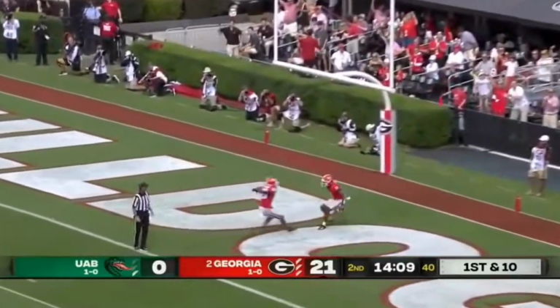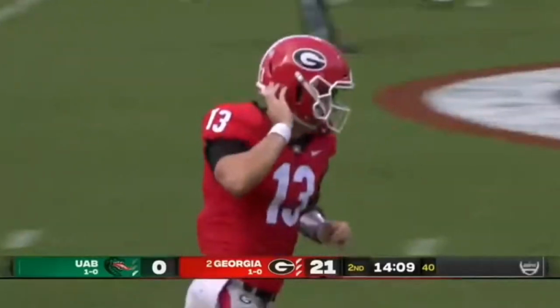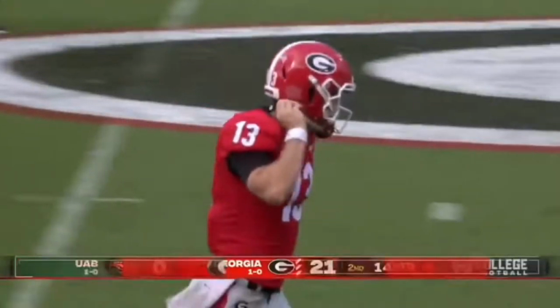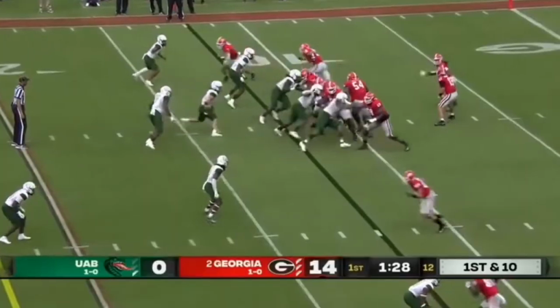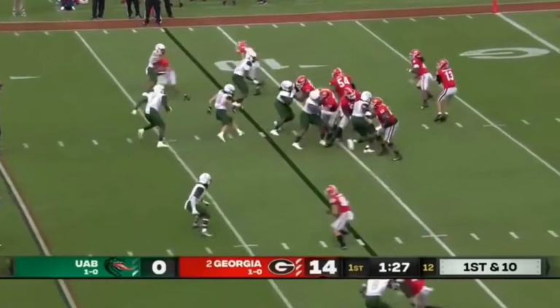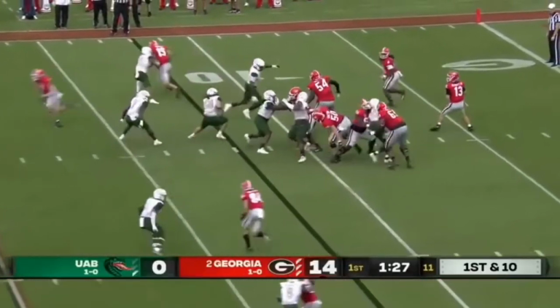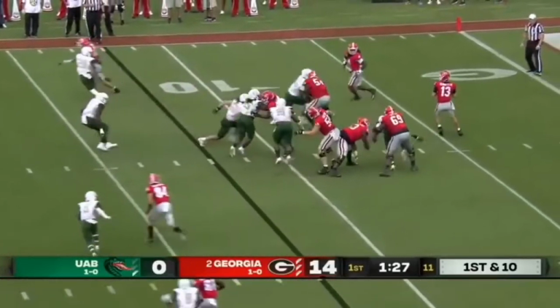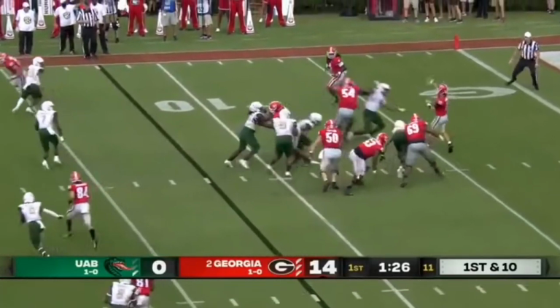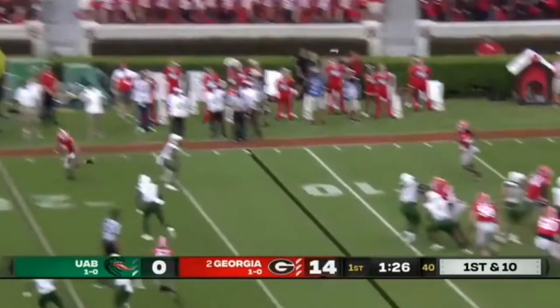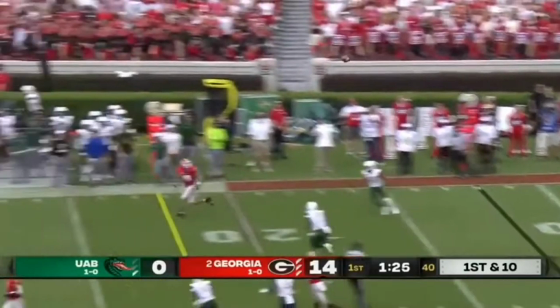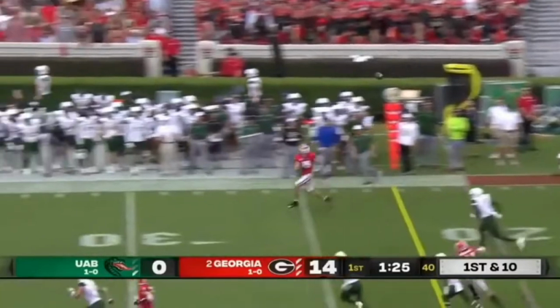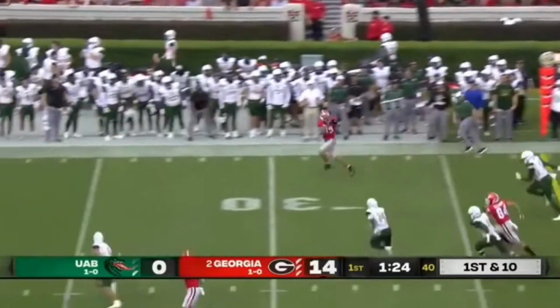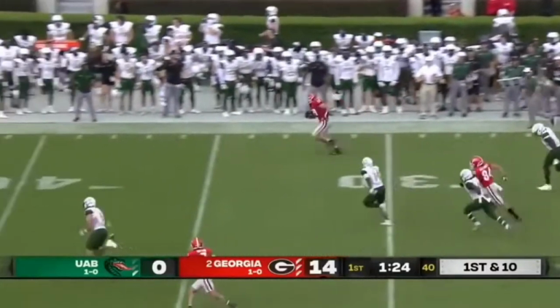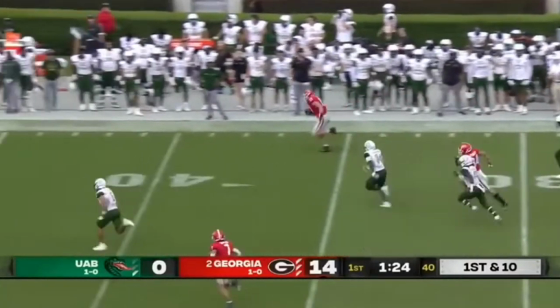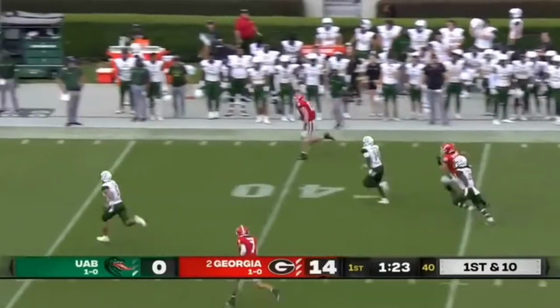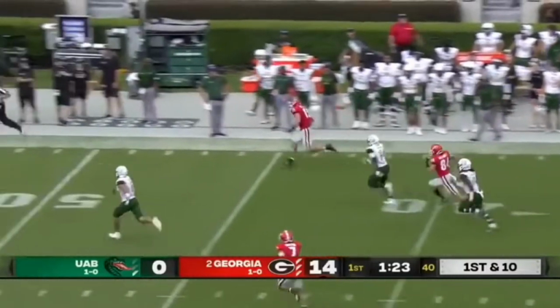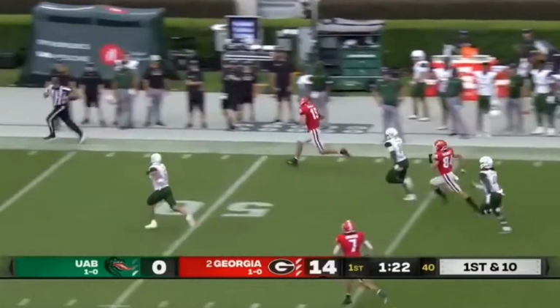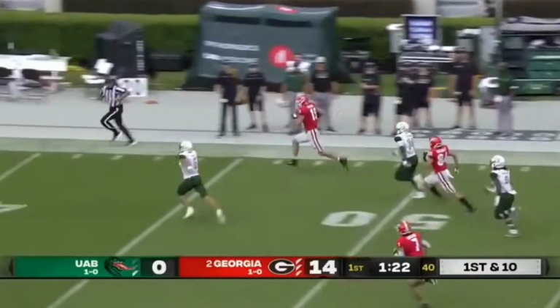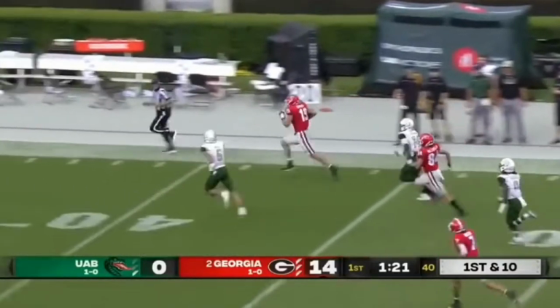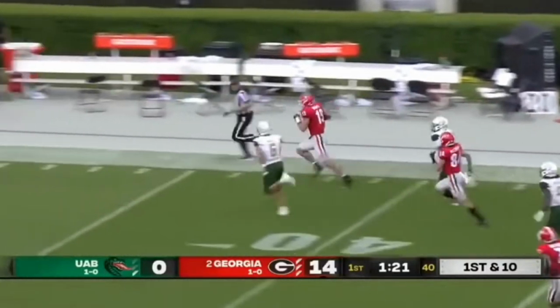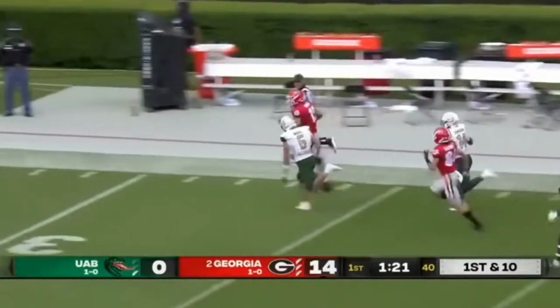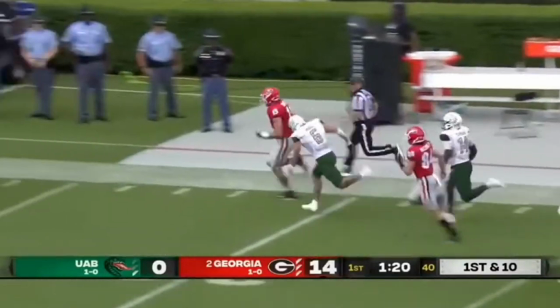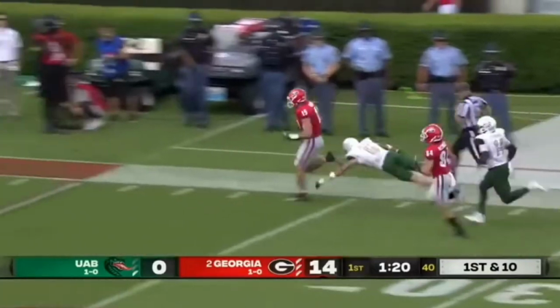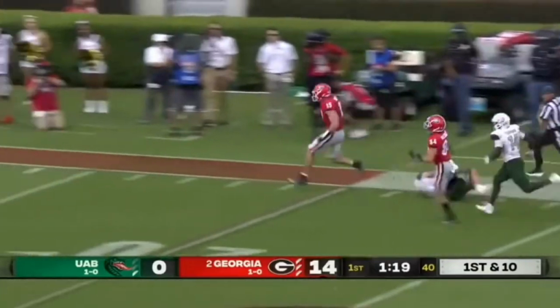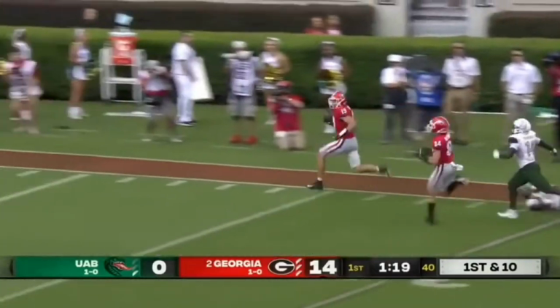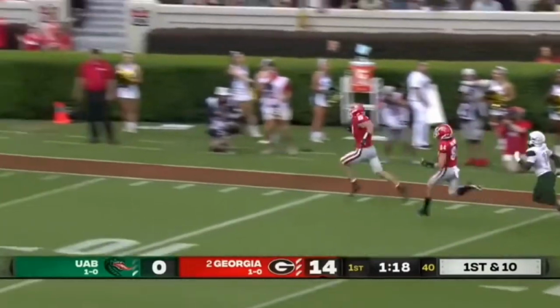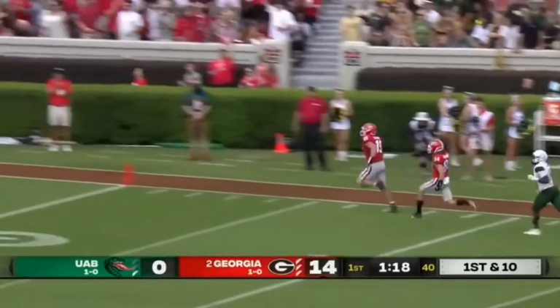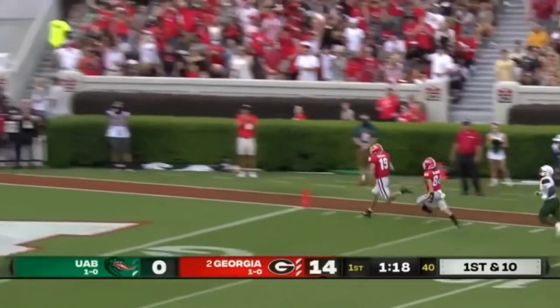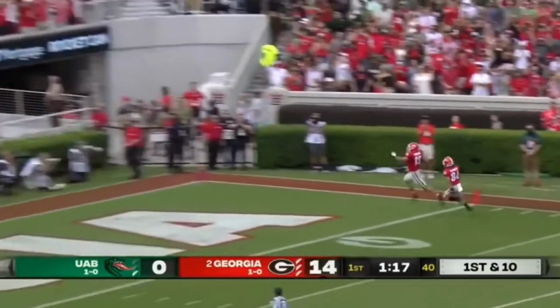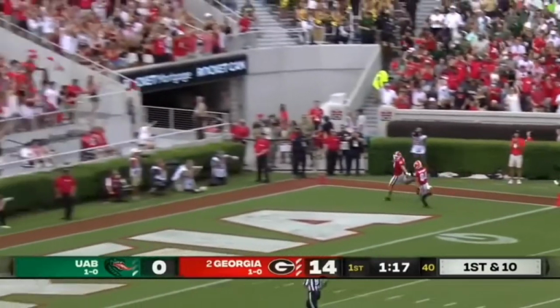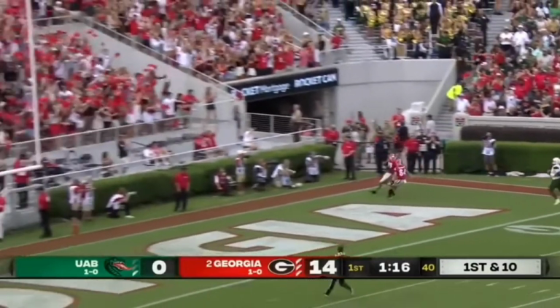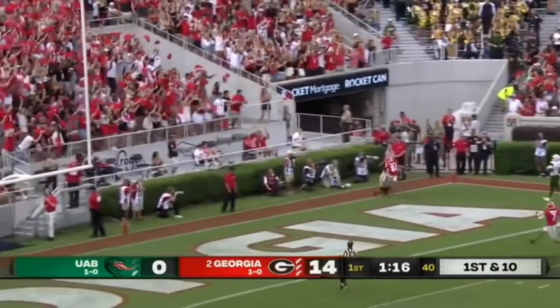There he is! First starting field position in the afternoon — wide open, room service to Bowers, and the freshman is off! Foot race! They're looking at shoe bottoms and nothing else!